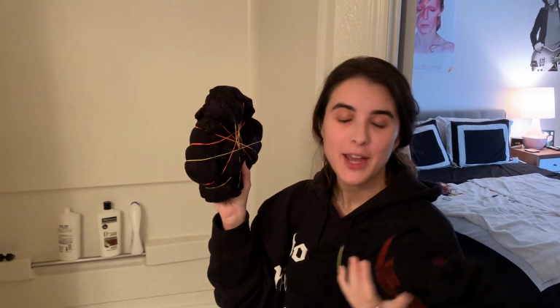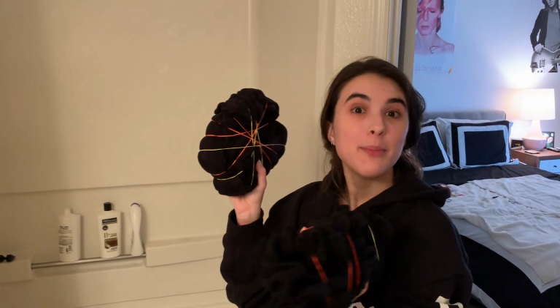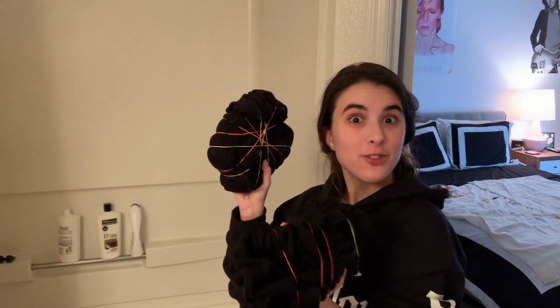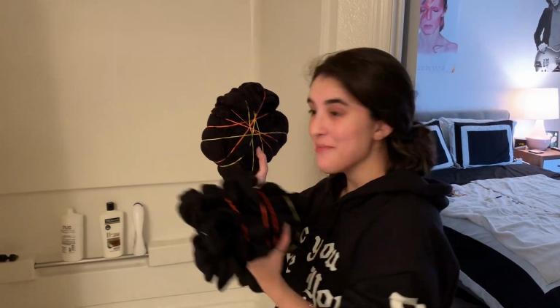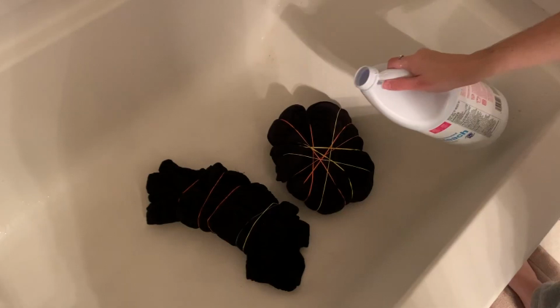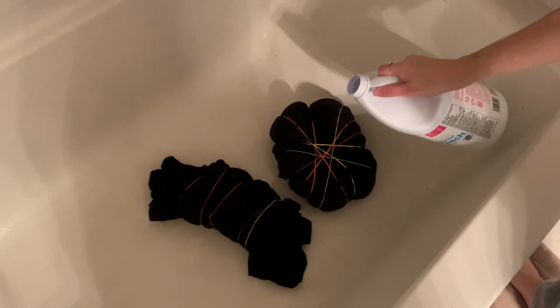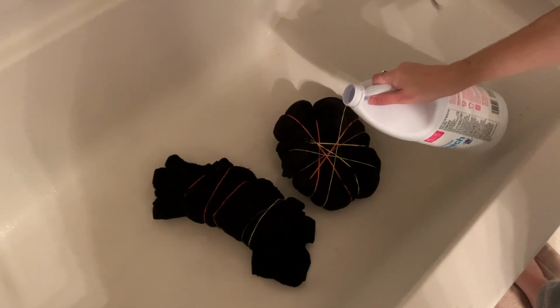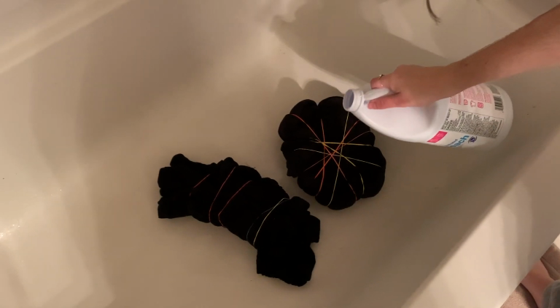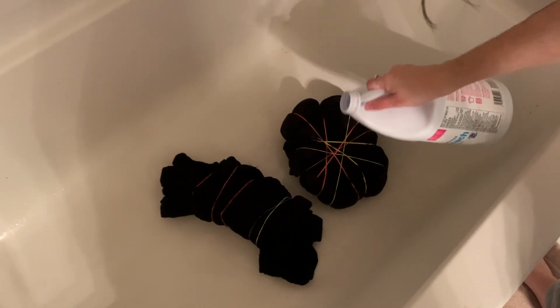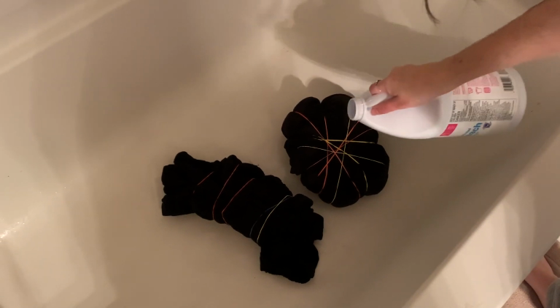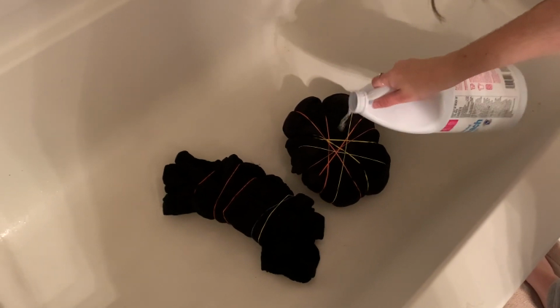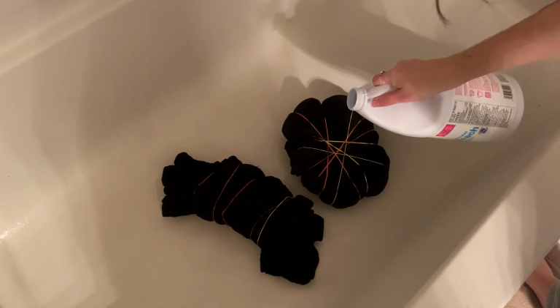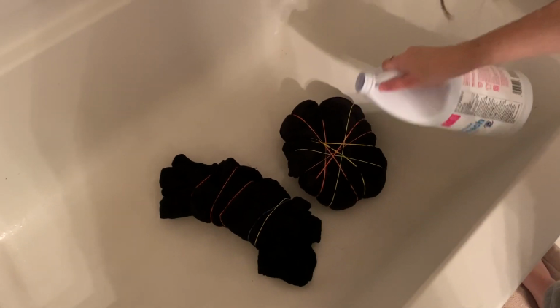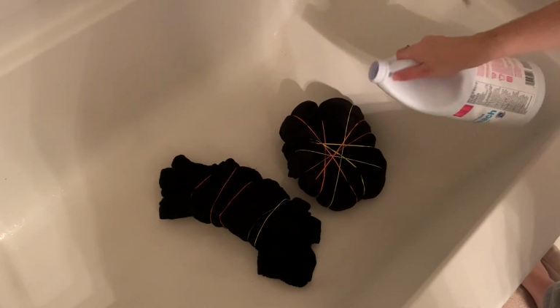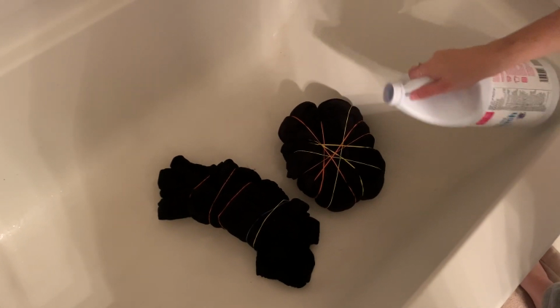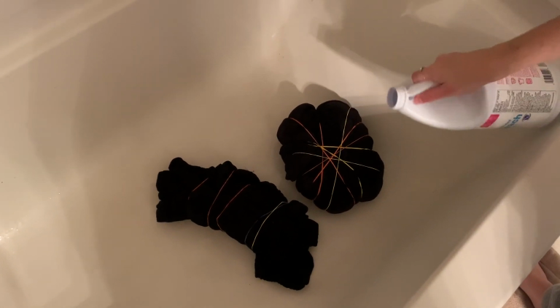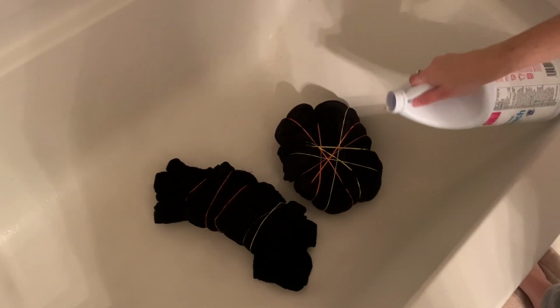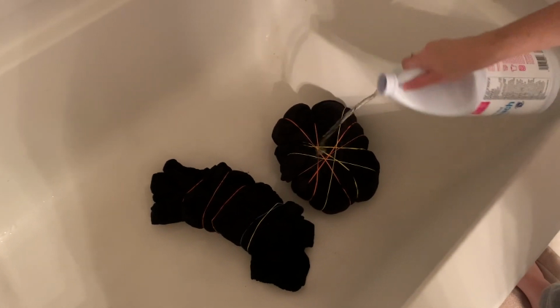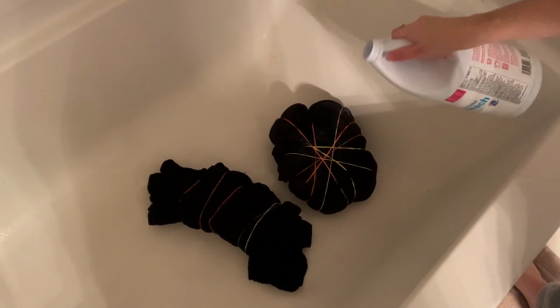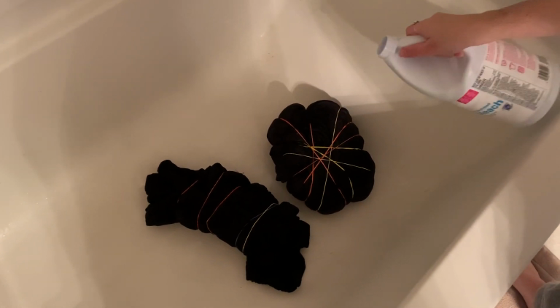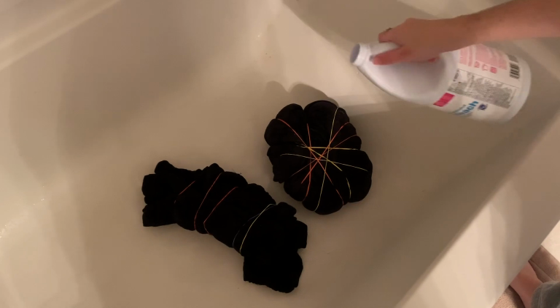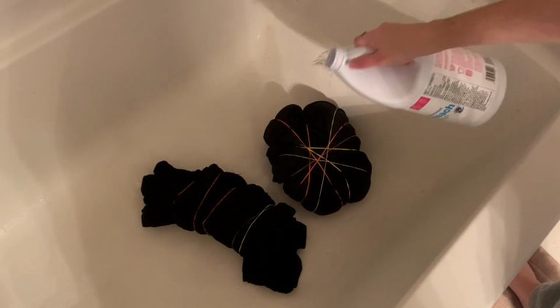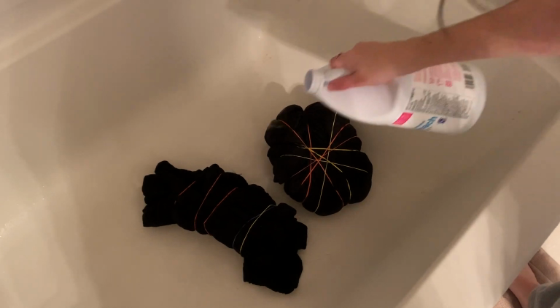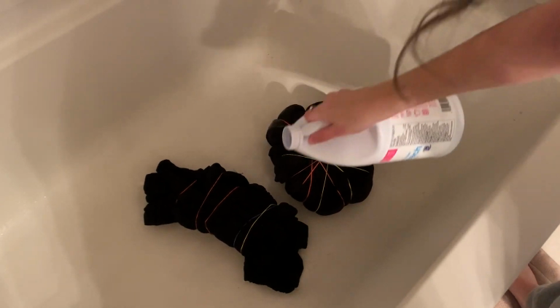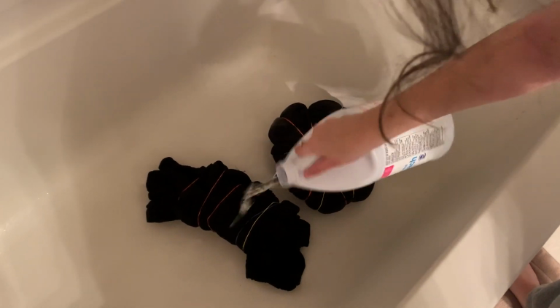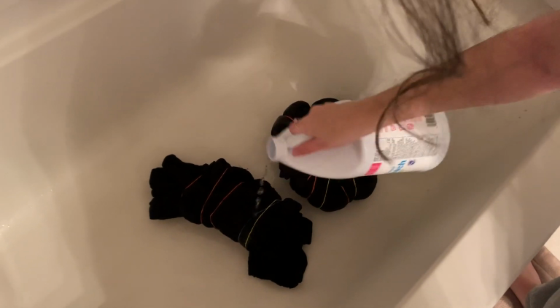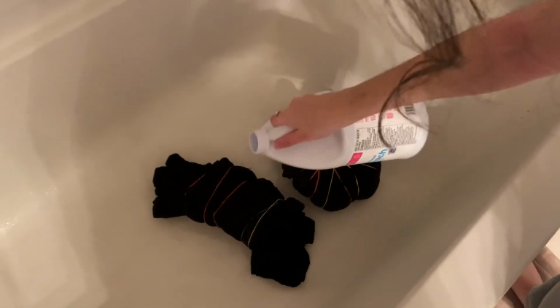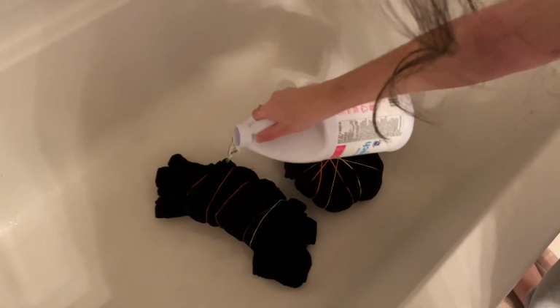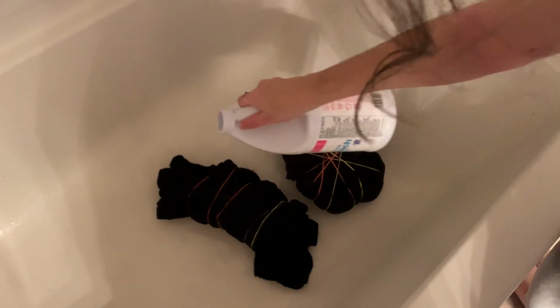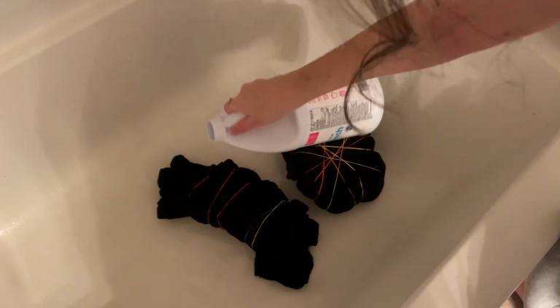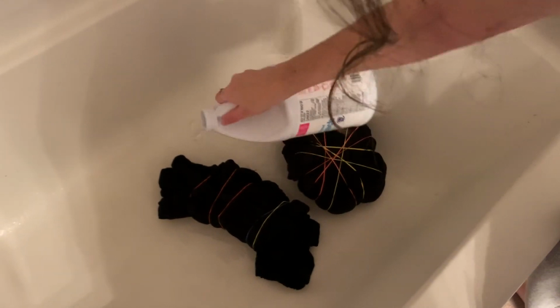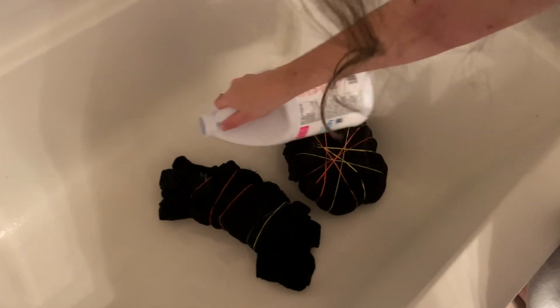We're going to bleach them. I don't really know how much bleach I'm supposed to put, so I'm just going to... That was kind of a lot, but I put a good amount.